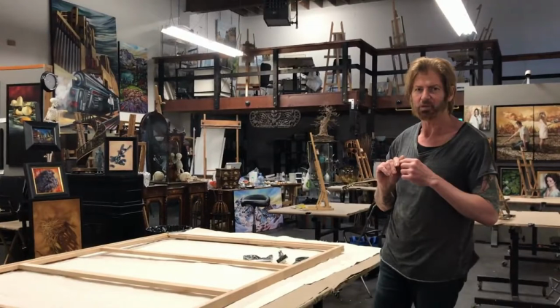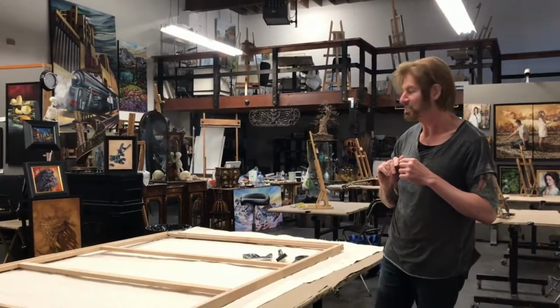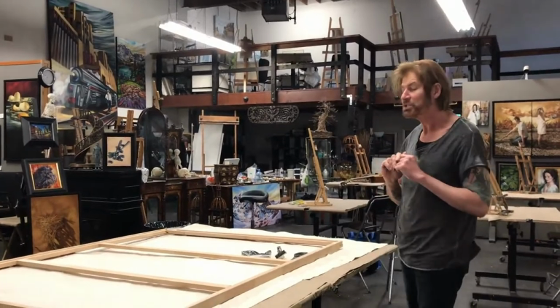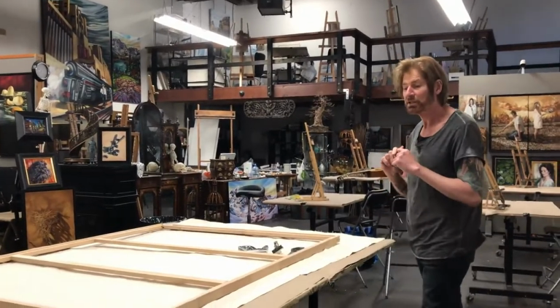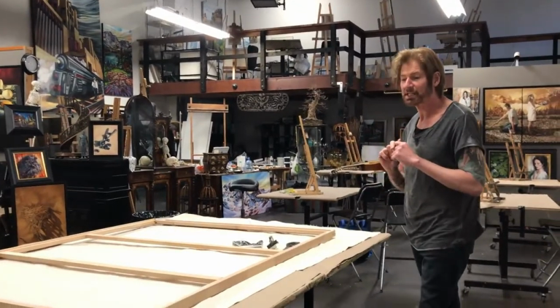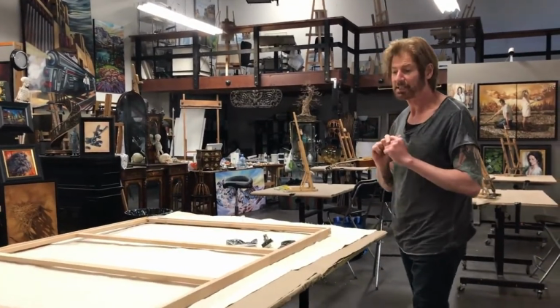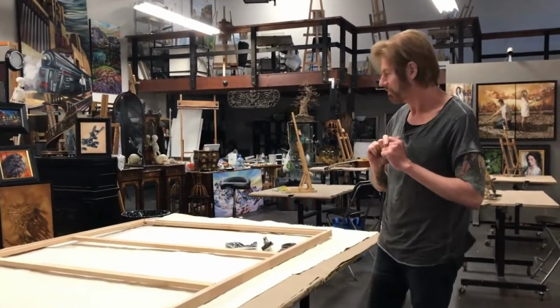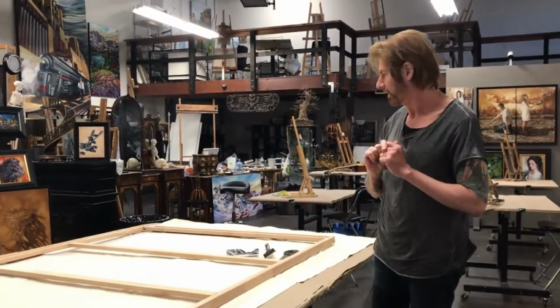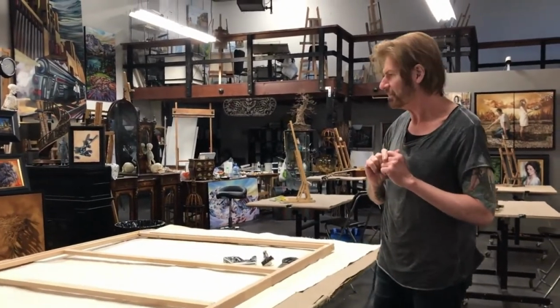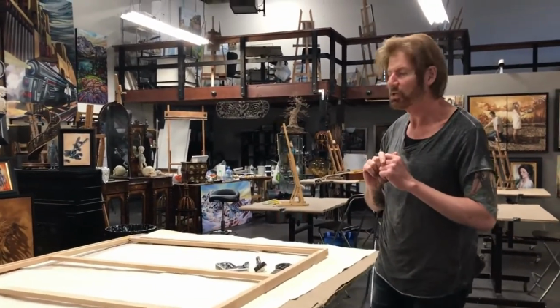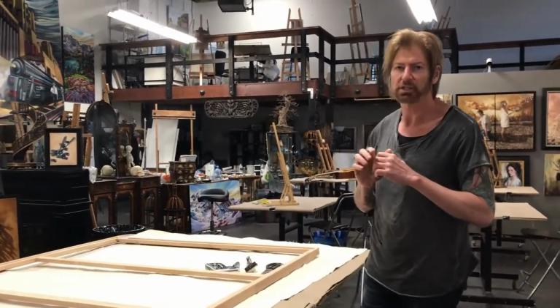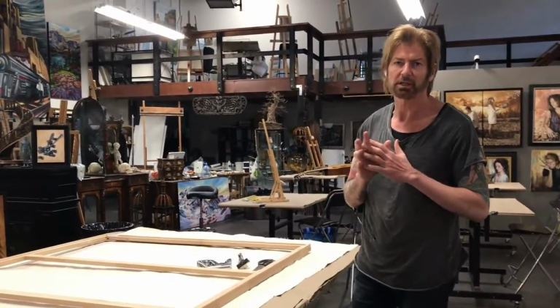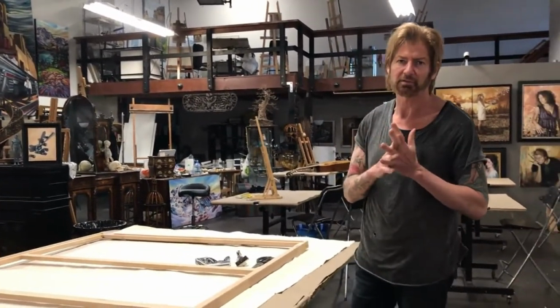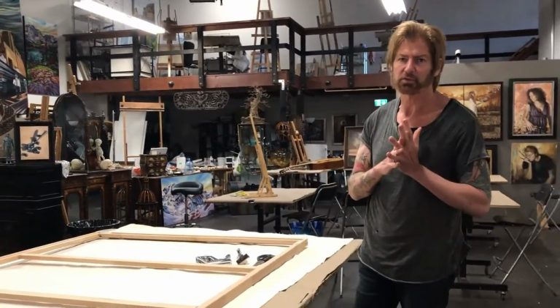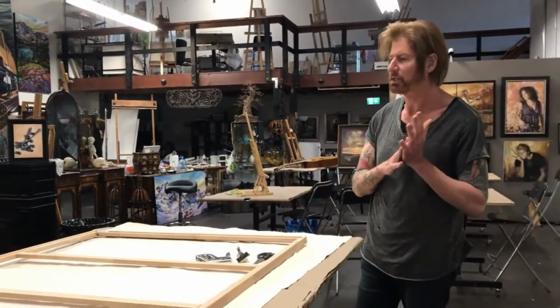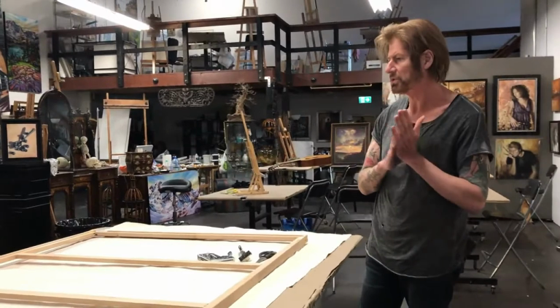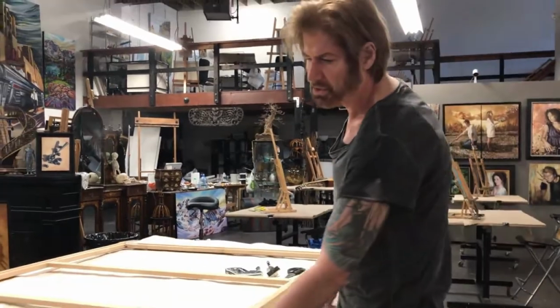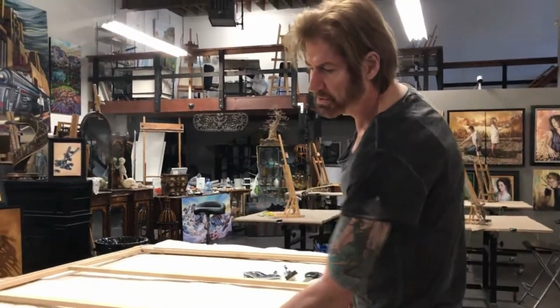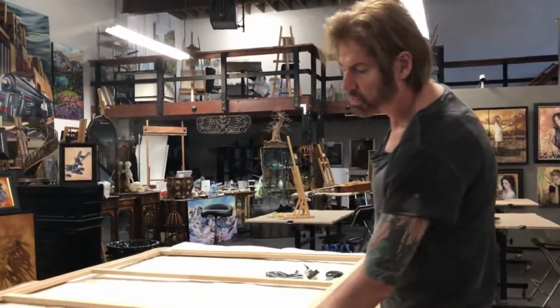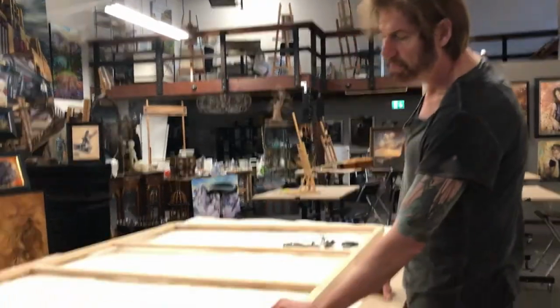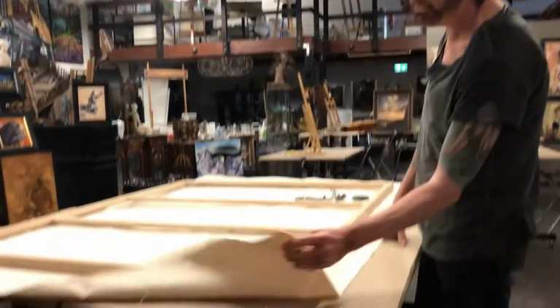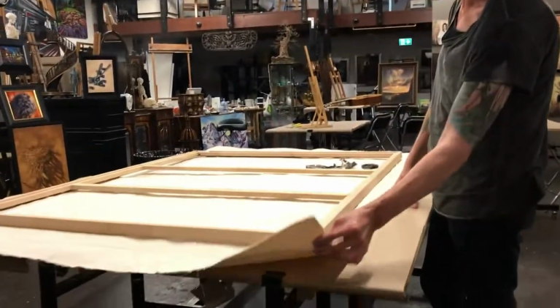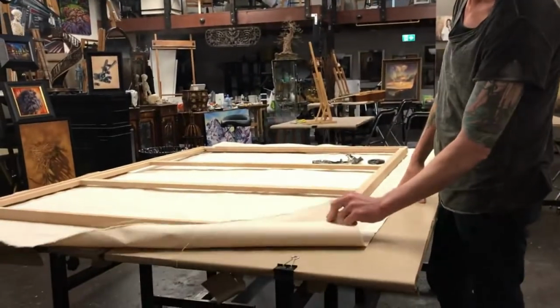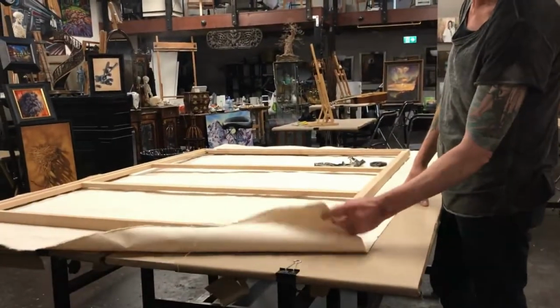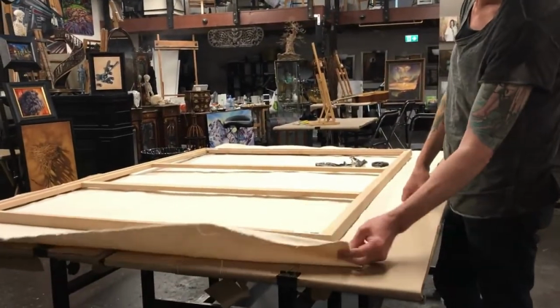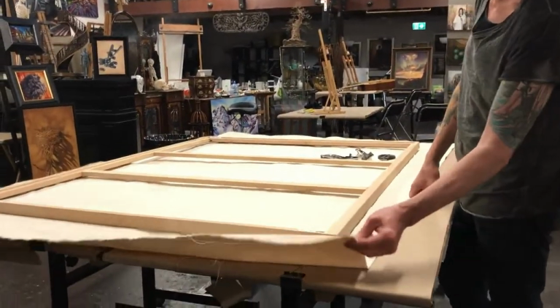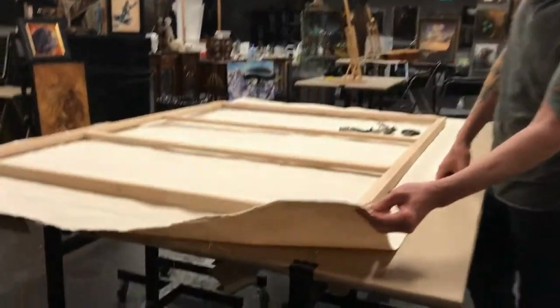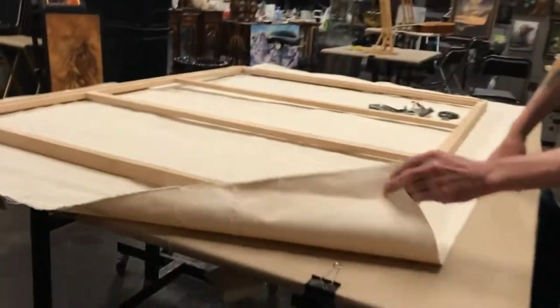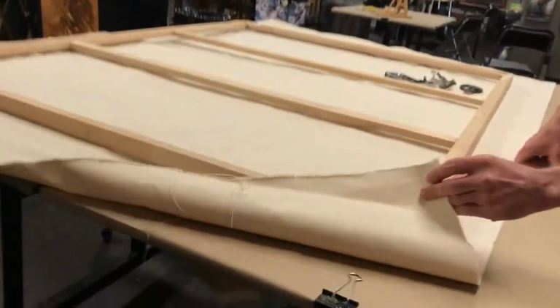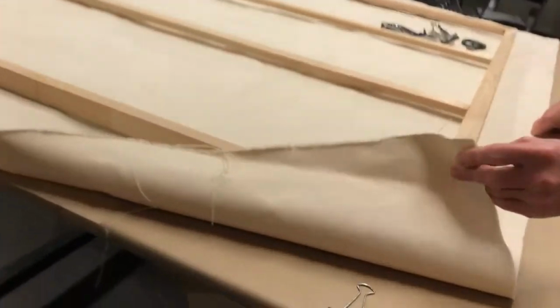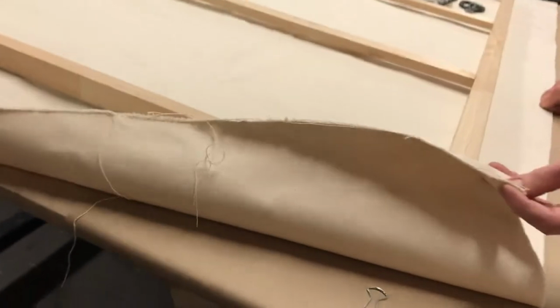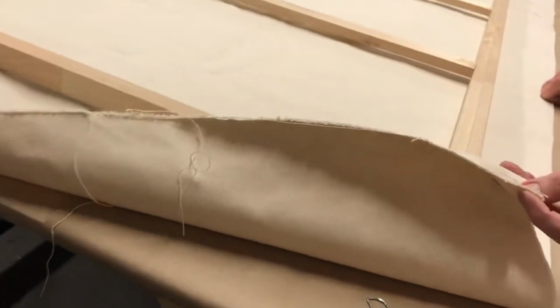What we're doing on a Sunday morning is stretching out a canvas for a big commission. This is called 12 ounce duck, a really heavyweight canvas — it's almost like a tent canvas.